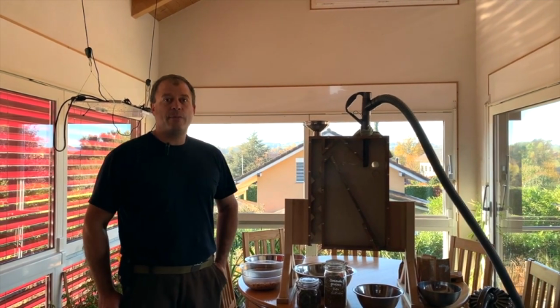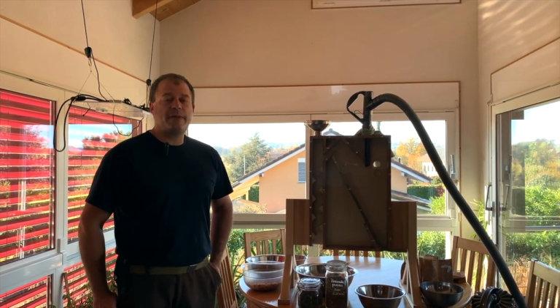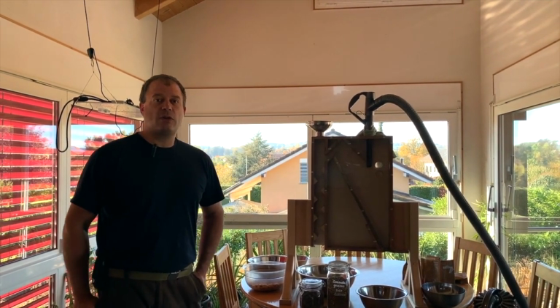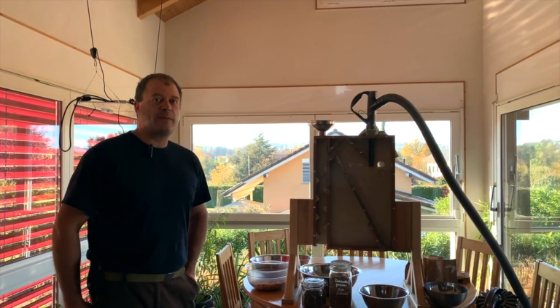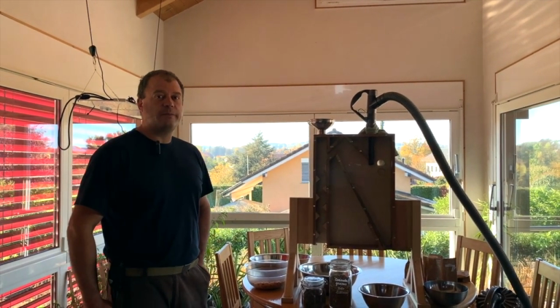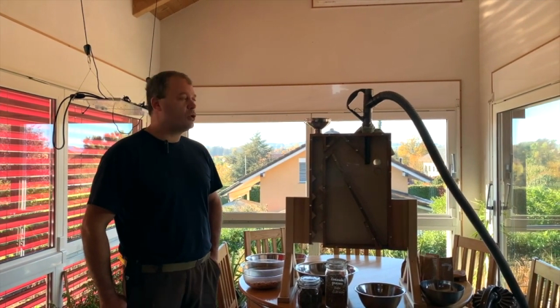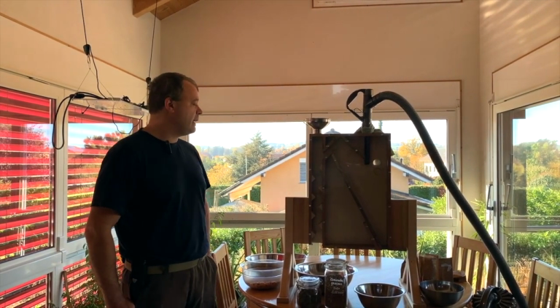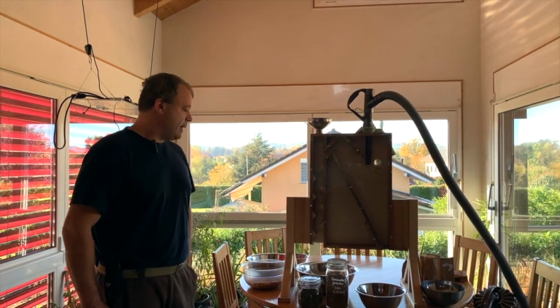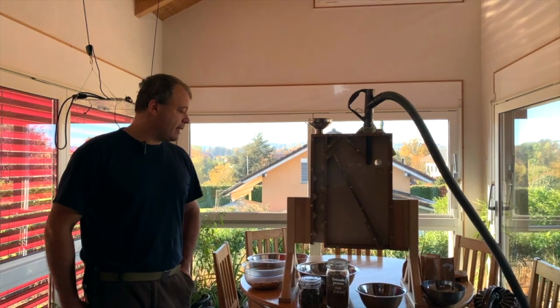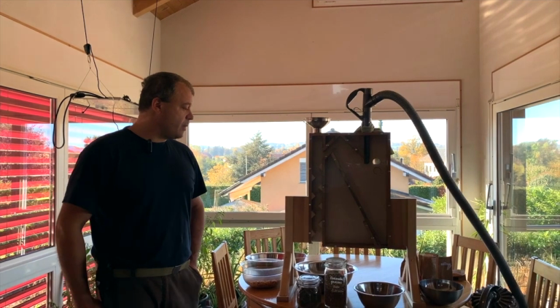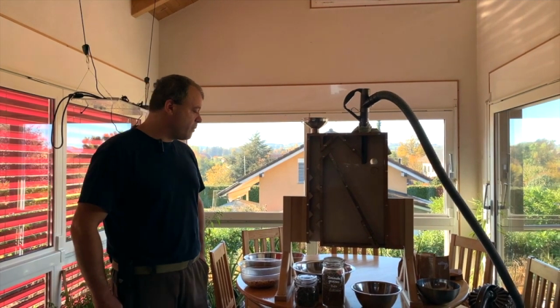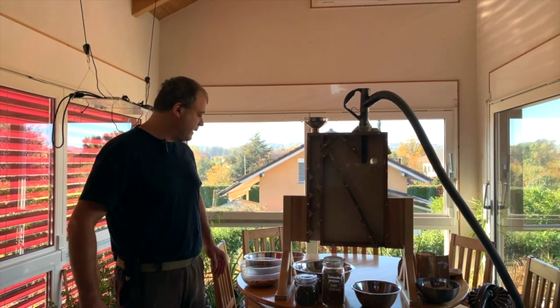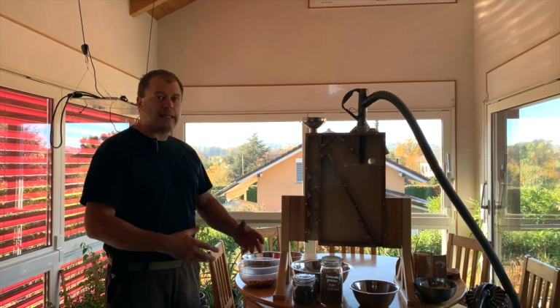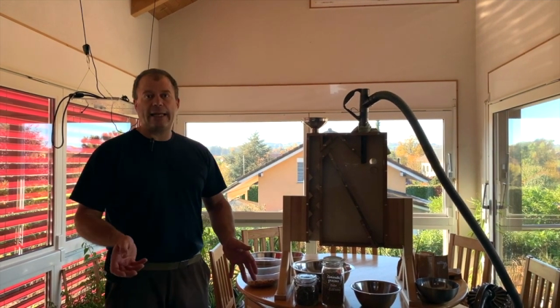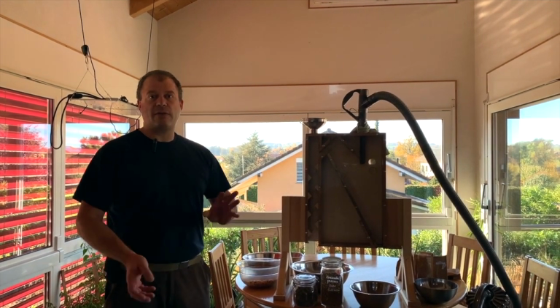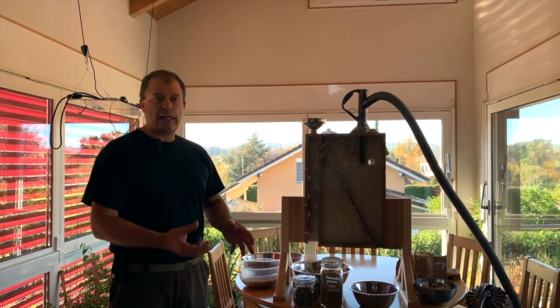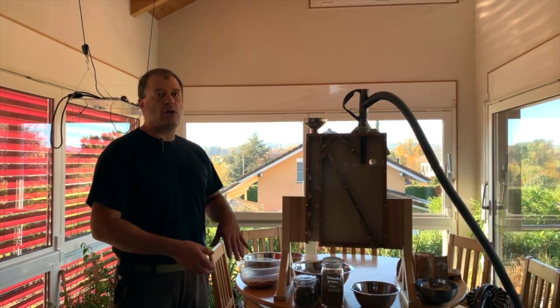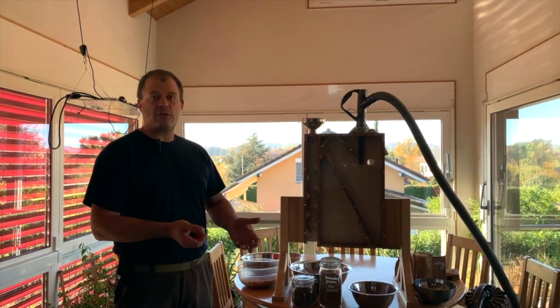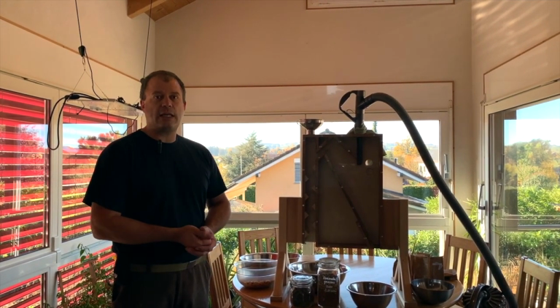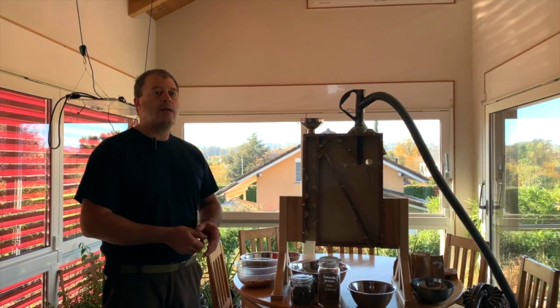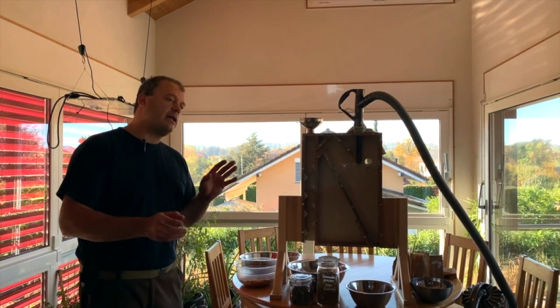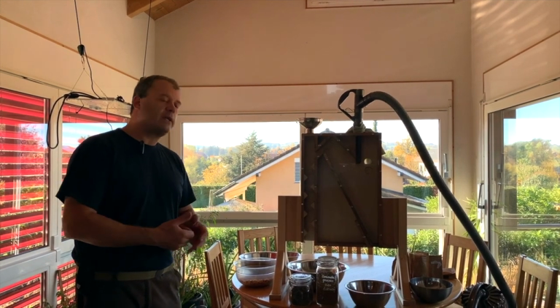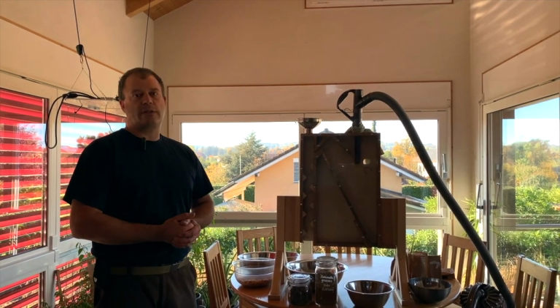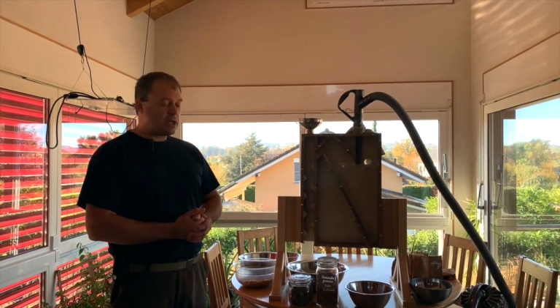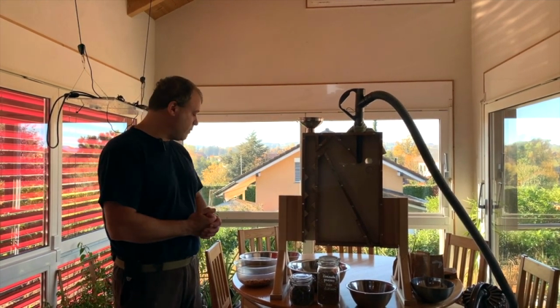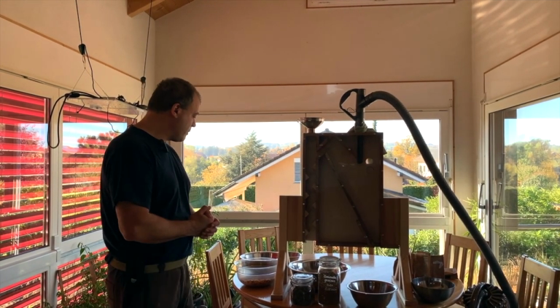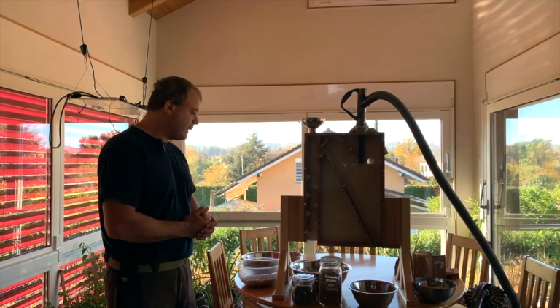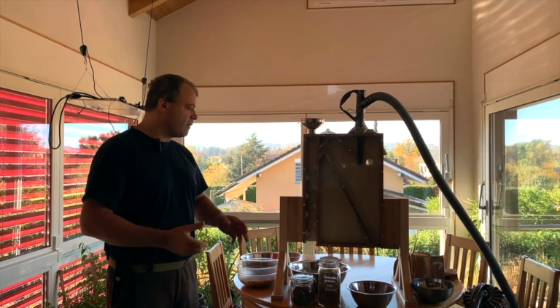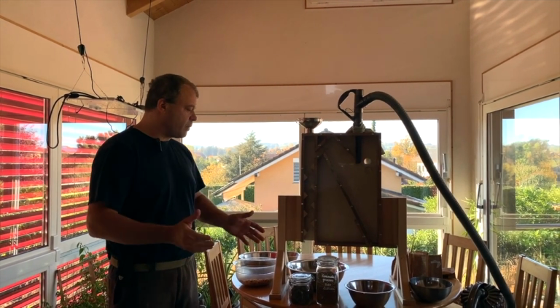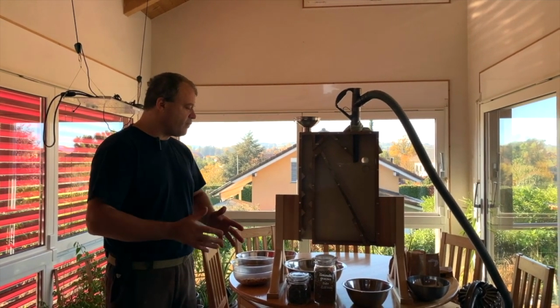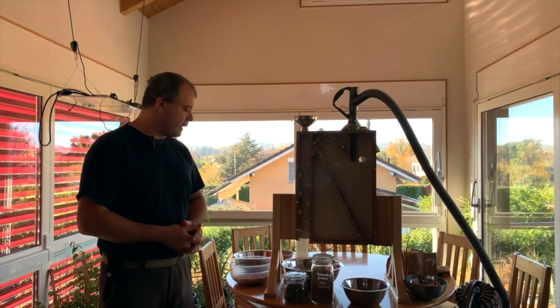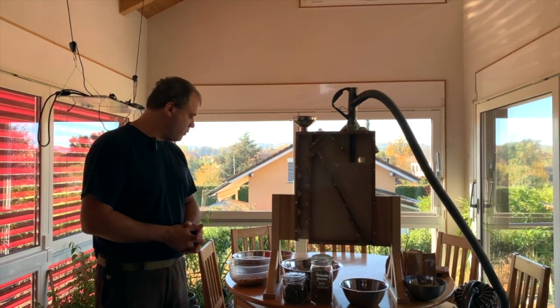Bonjour, bienvenue sur l'art du fait maison. Aujourd'hui, c'est le premier moment pour trier une partie des graines. On a fait une belle récolte, elles ont séché, il y en a encore qui sont en train de sécher, mais on a déjà une bonne partie, on va pouvoir ranger quelque chose.